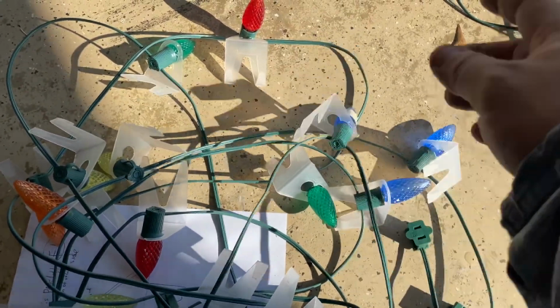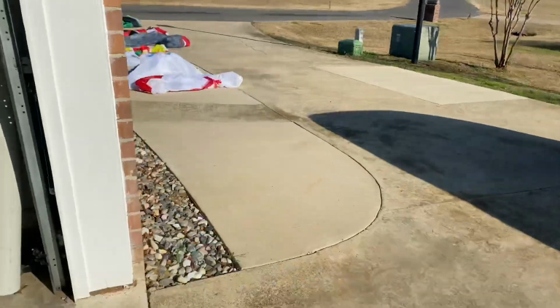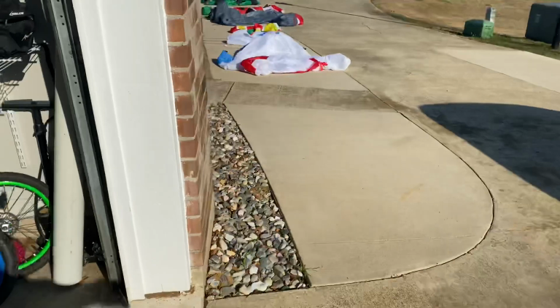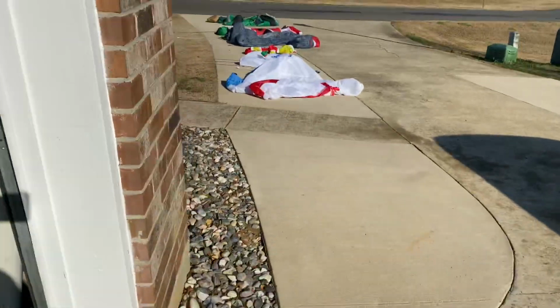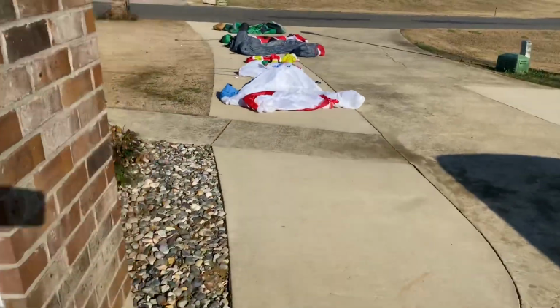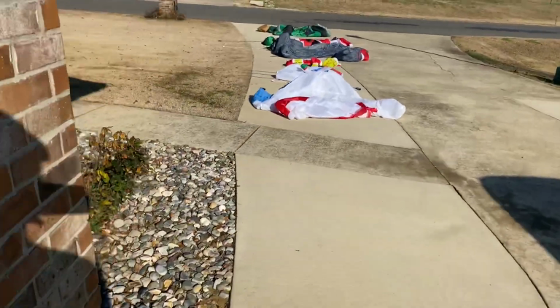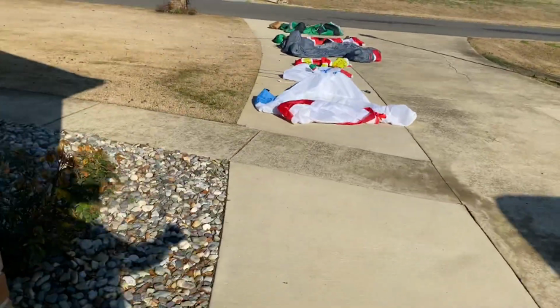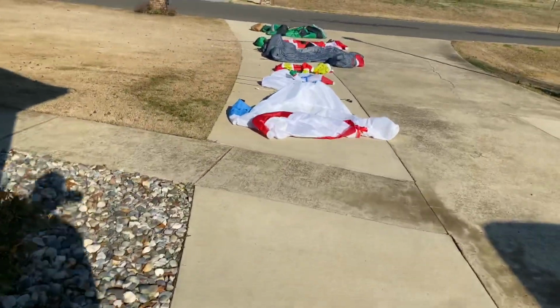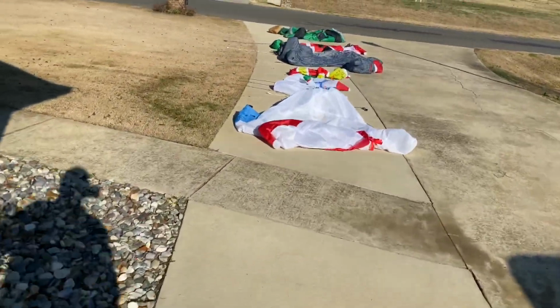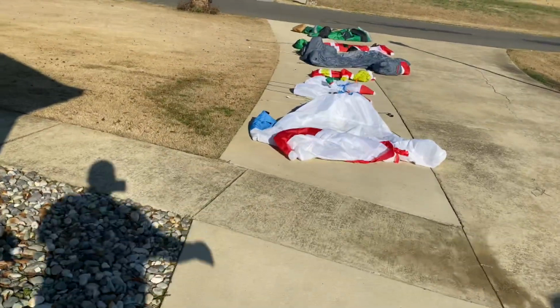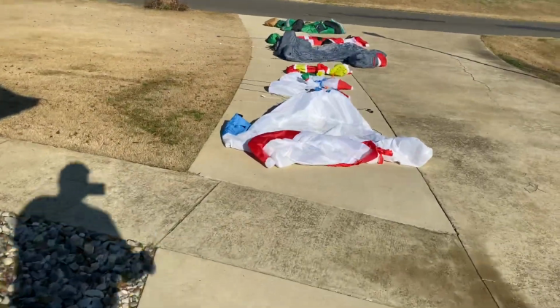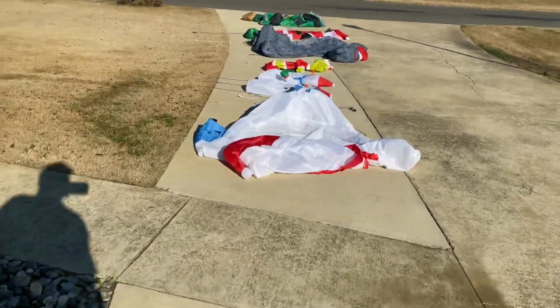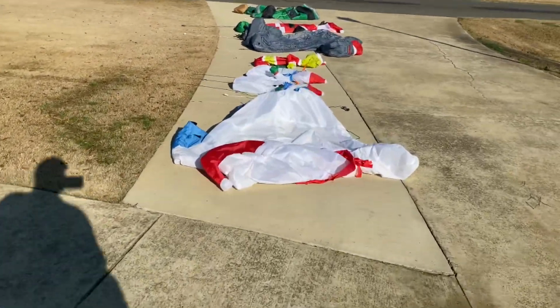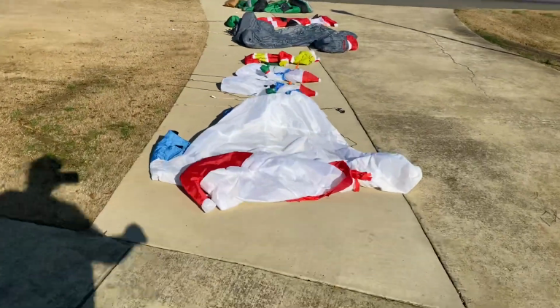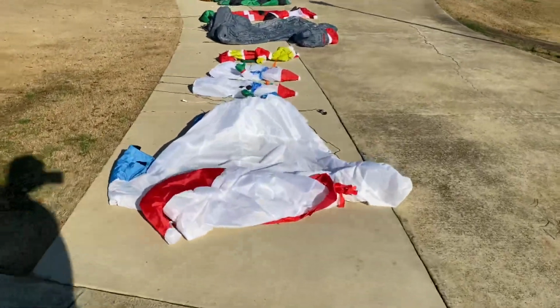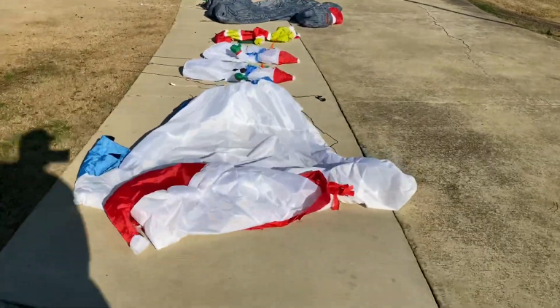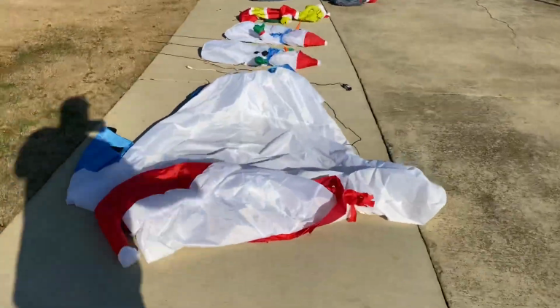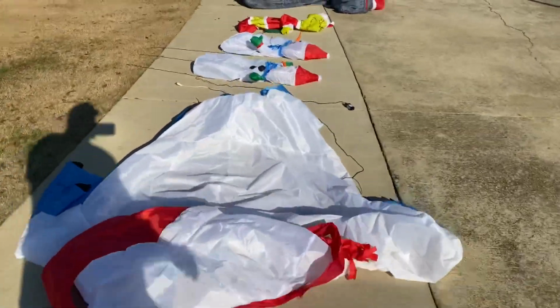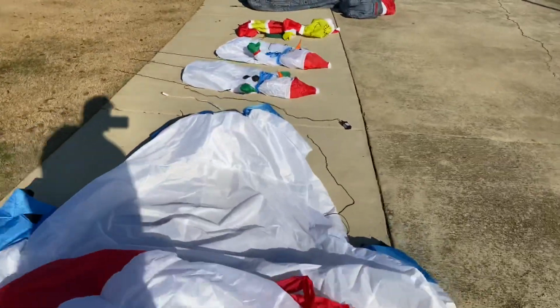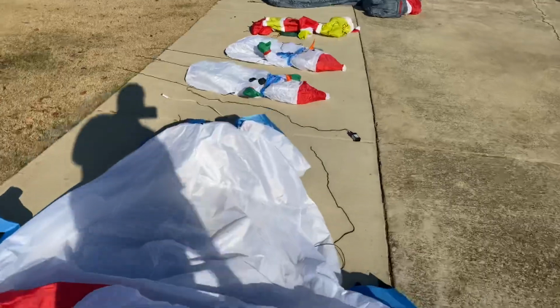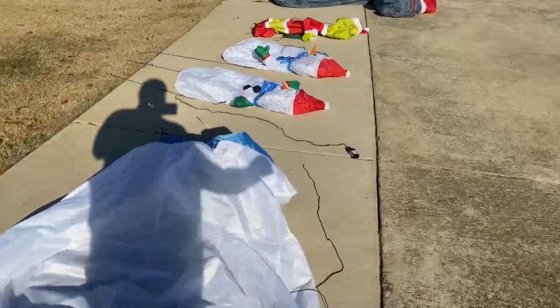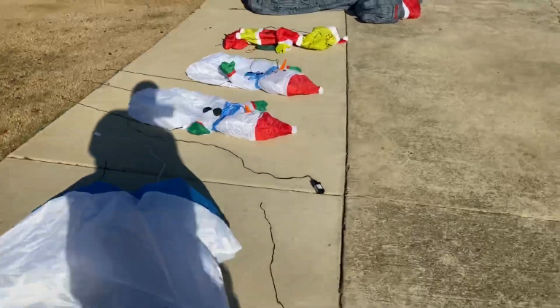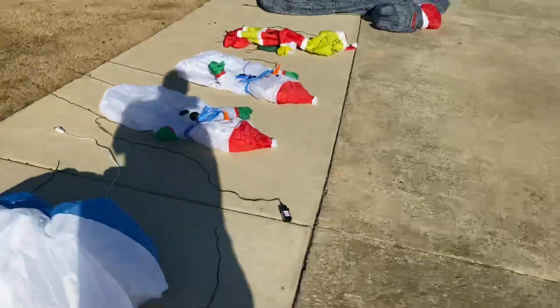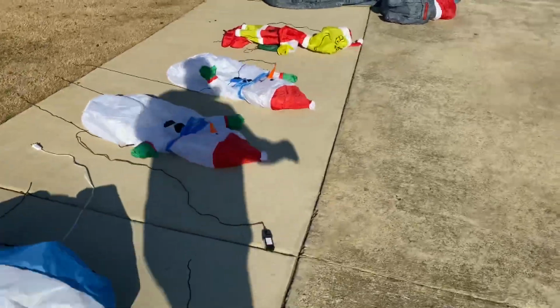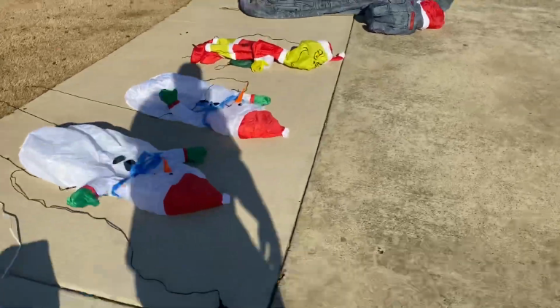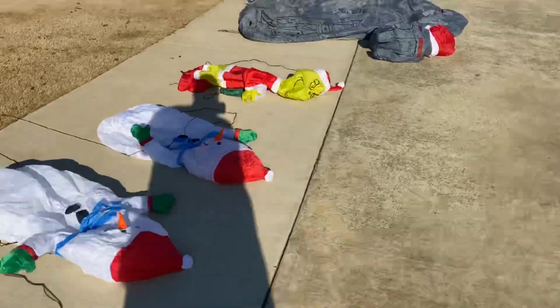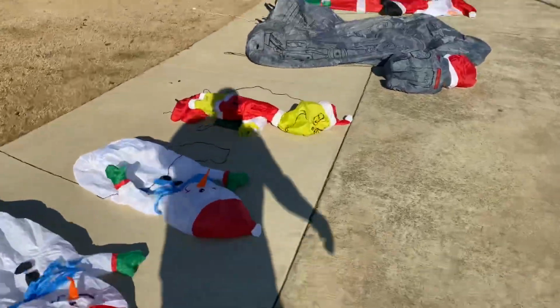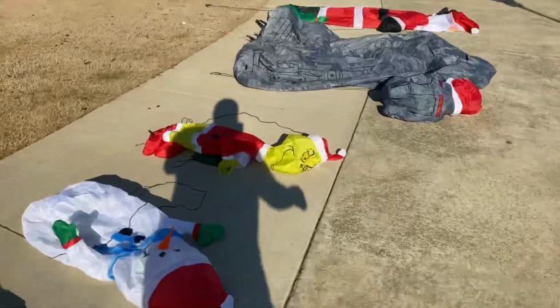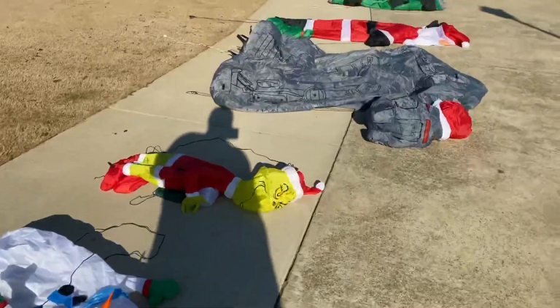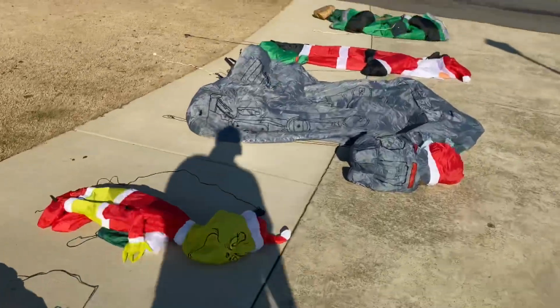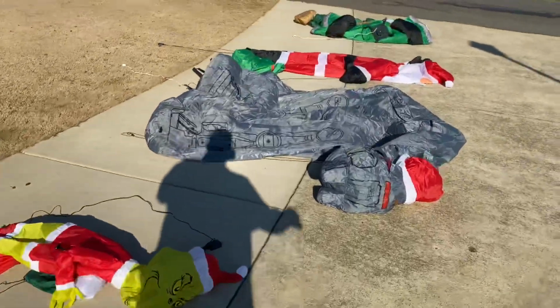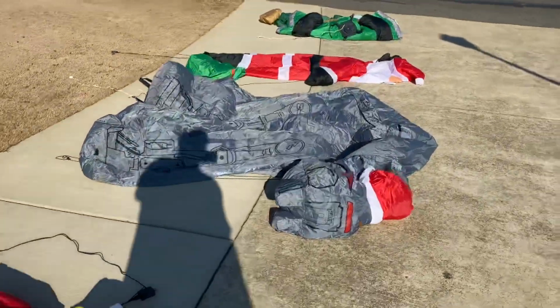I just got done — I pumped everything up and then wiped them all down. Now I'm just going to let them sit here and dry; all the water that's inside them needs to dry out.